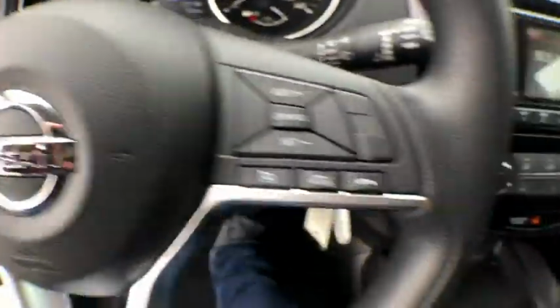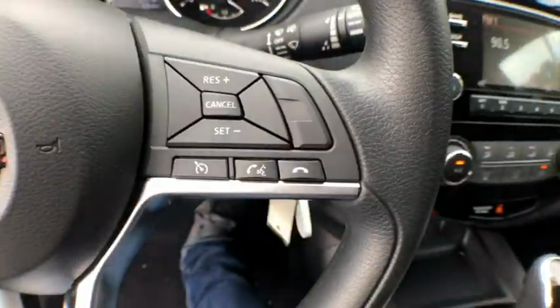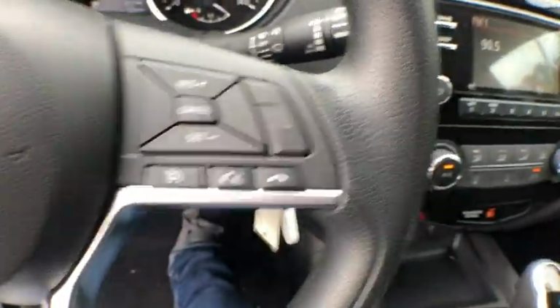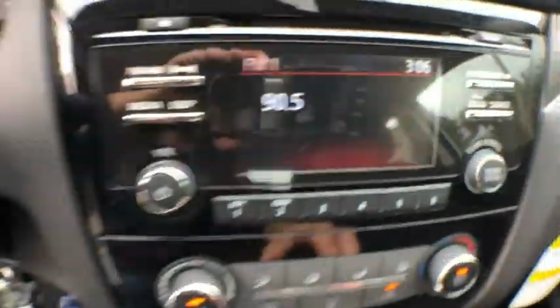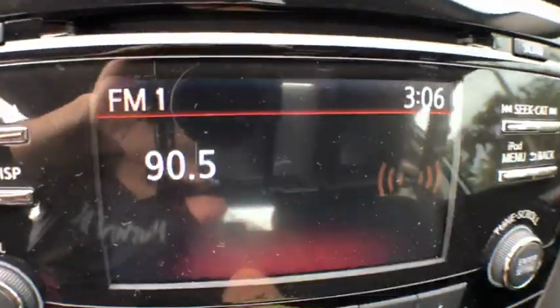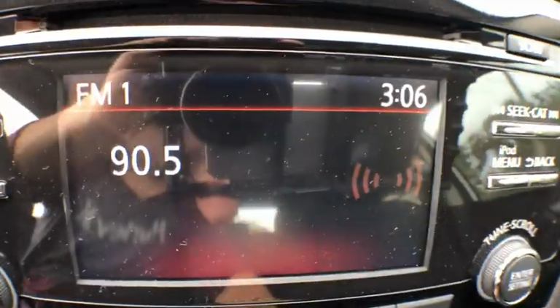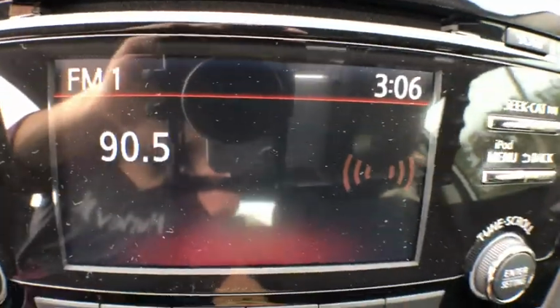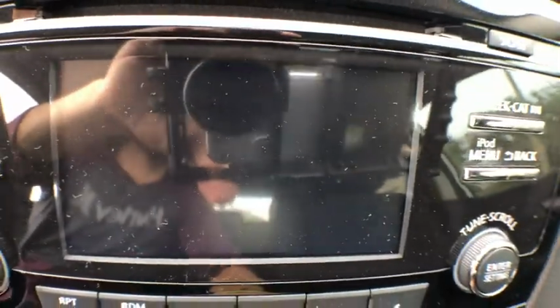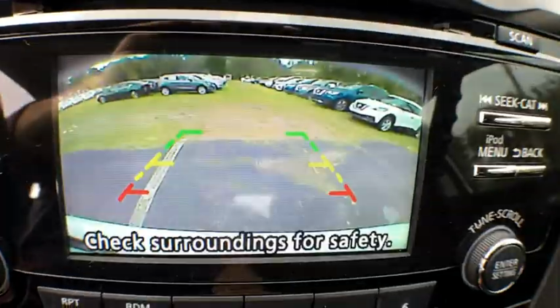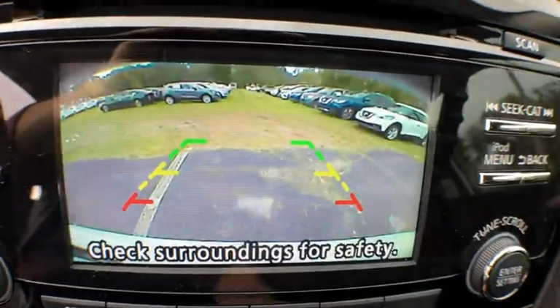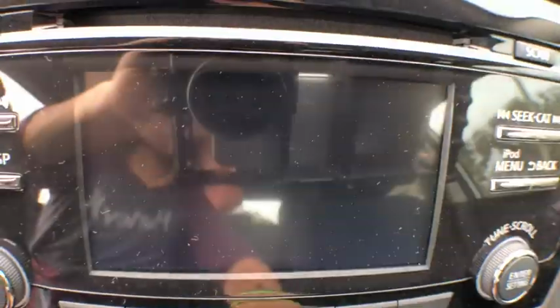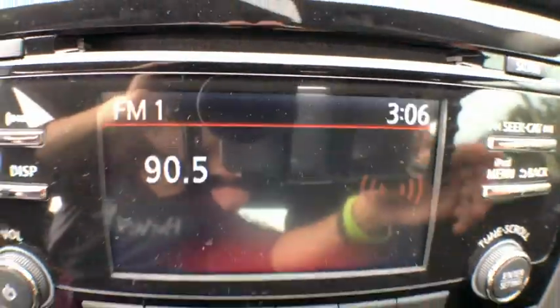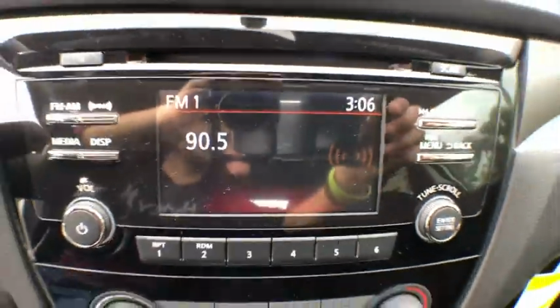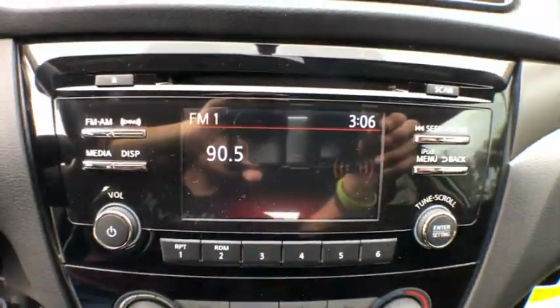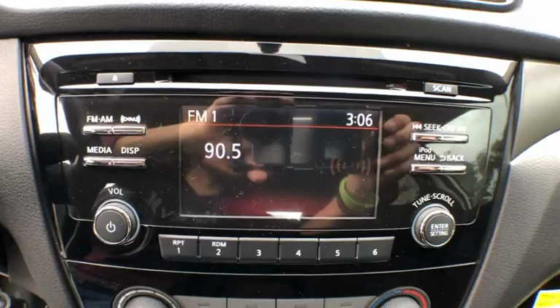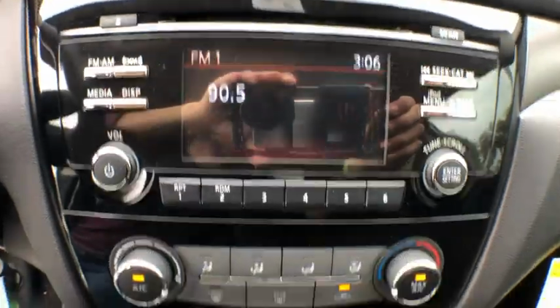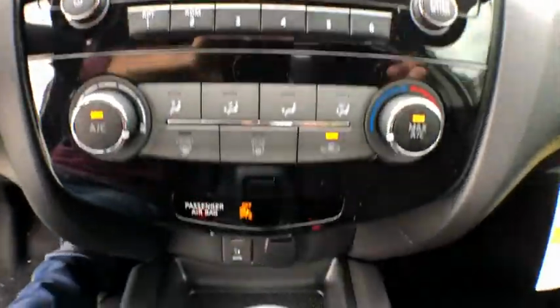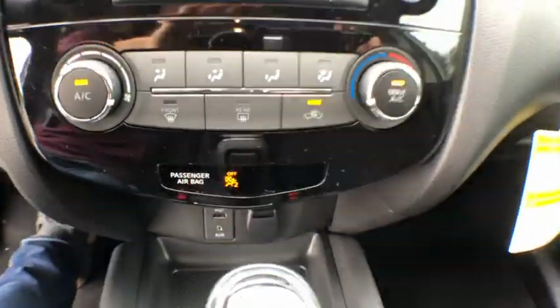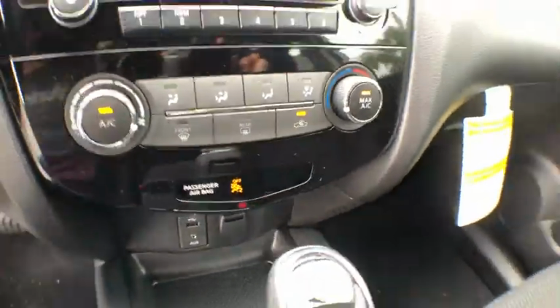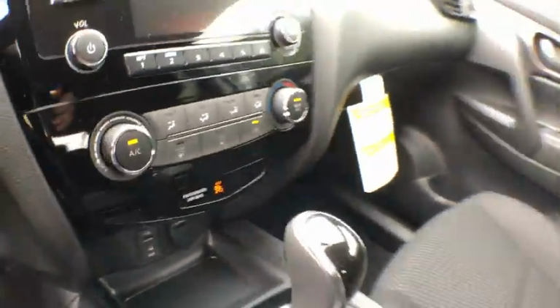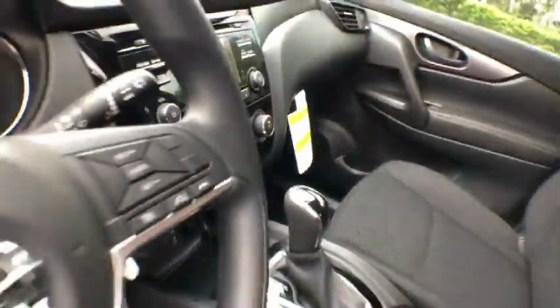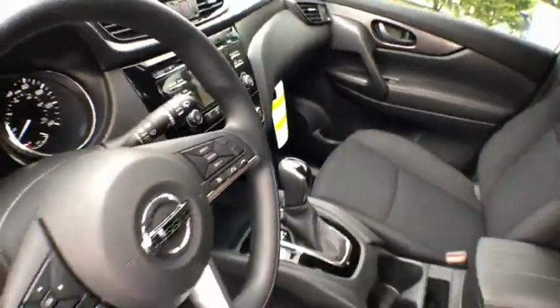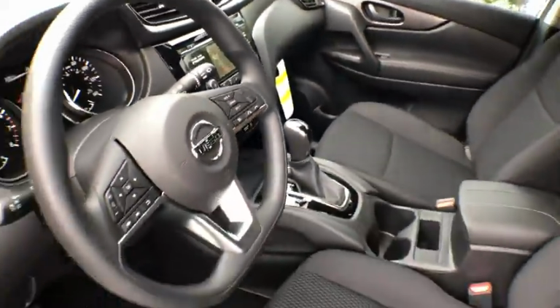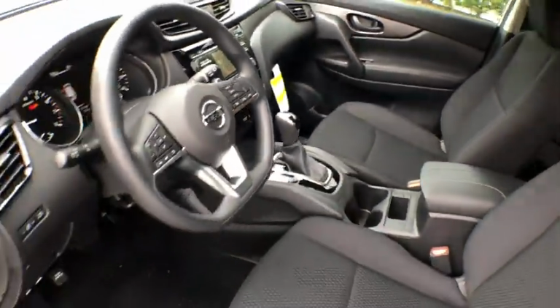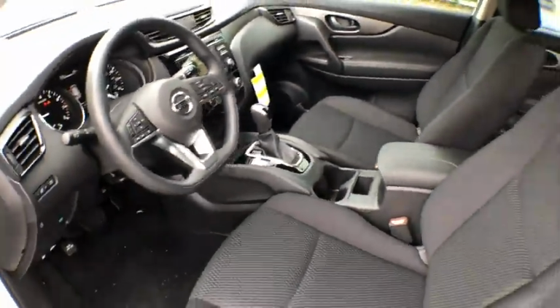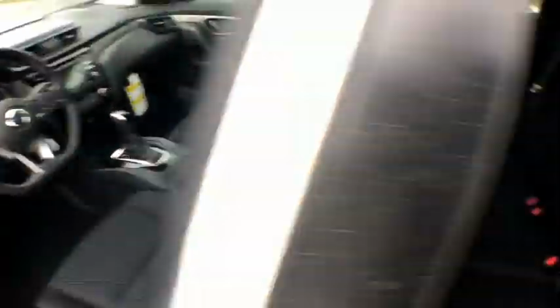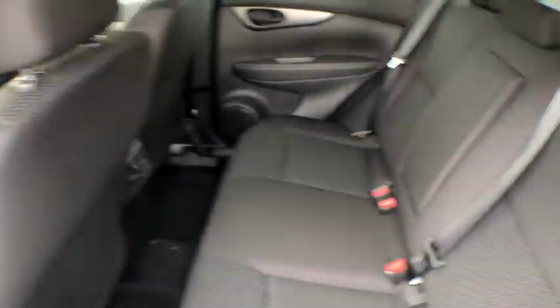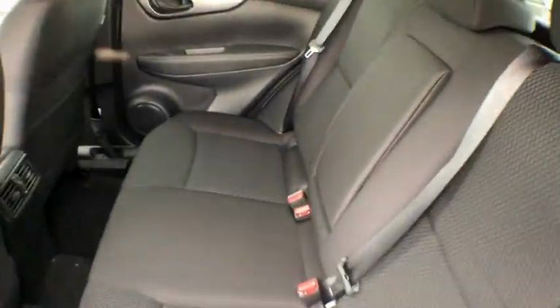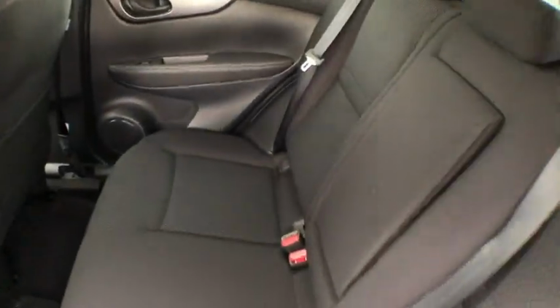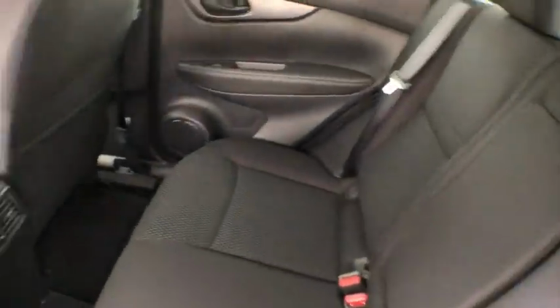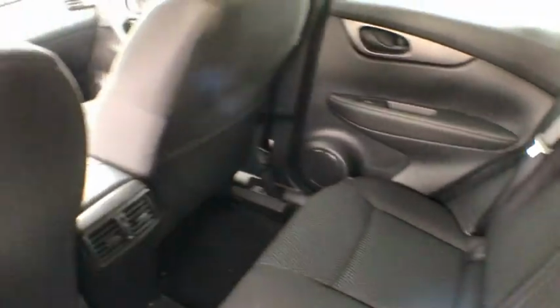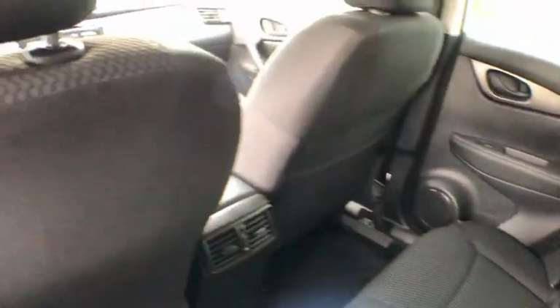CD player, security system, electronic stability control, rear window defroster, power windows, overhead console, brake assist, panic alarm, remote keyless entry.